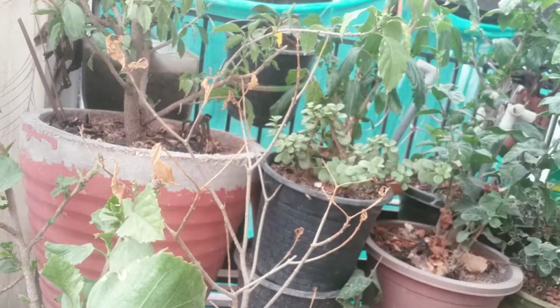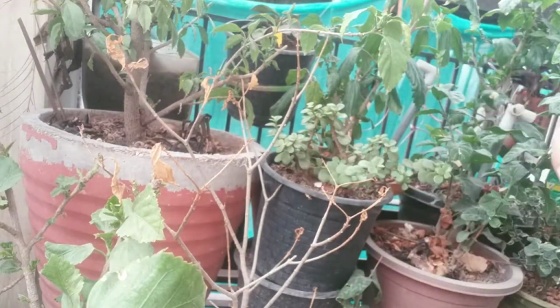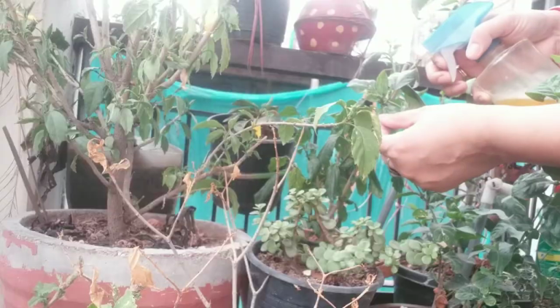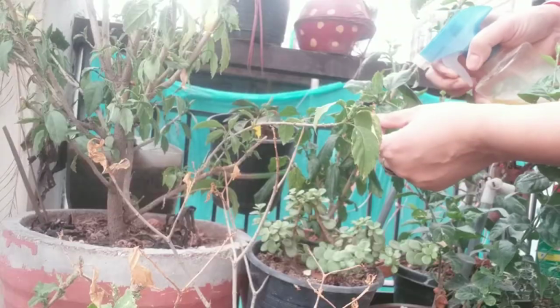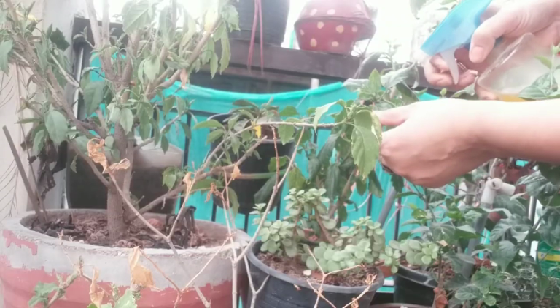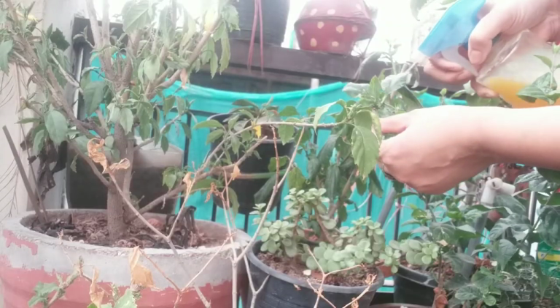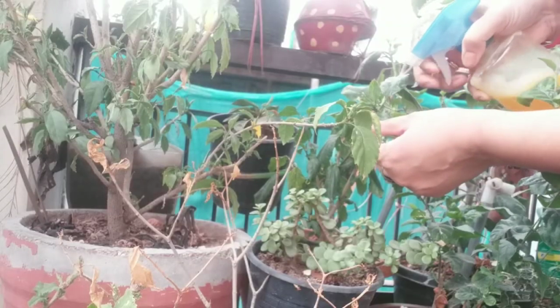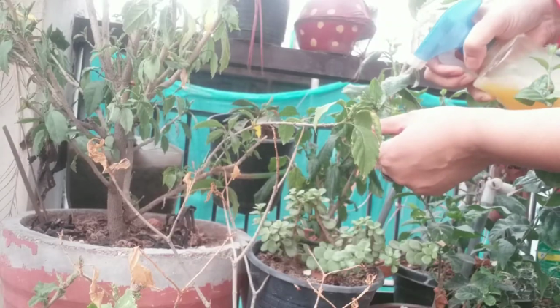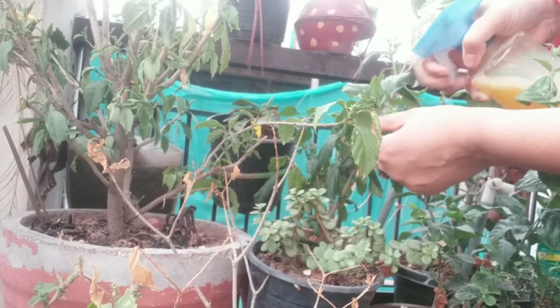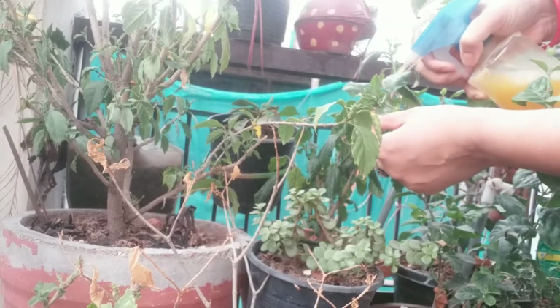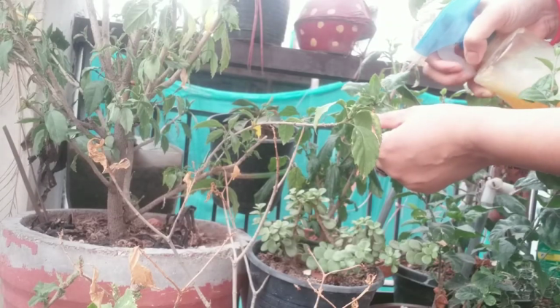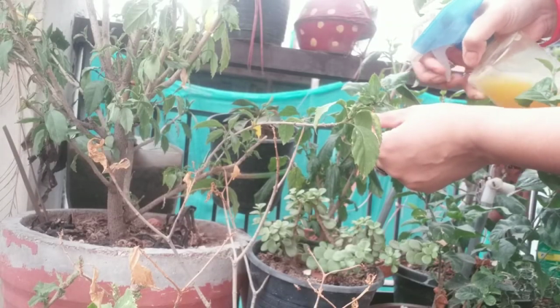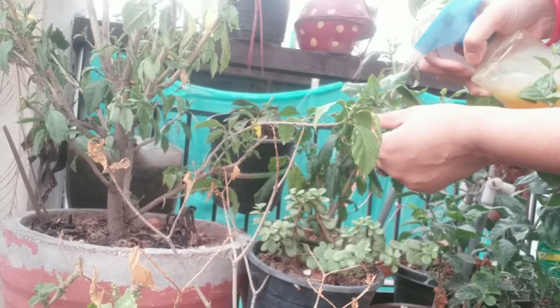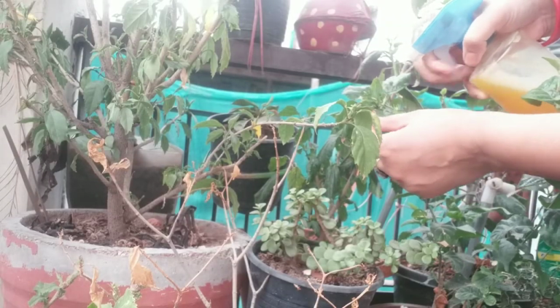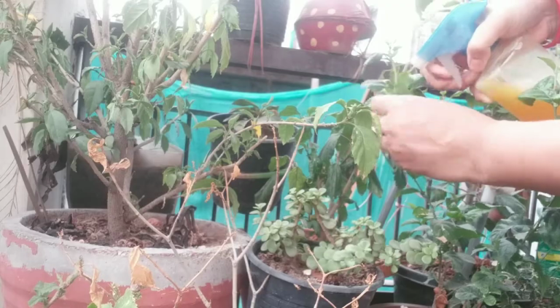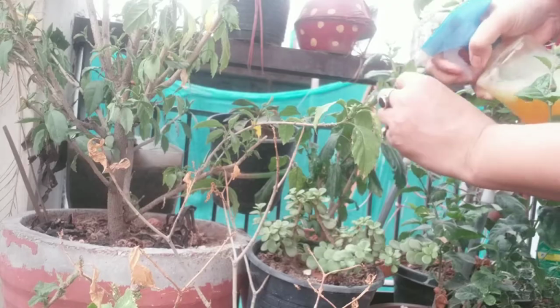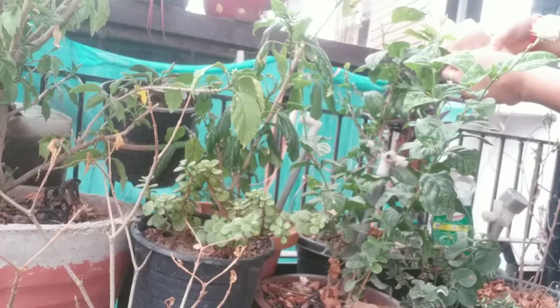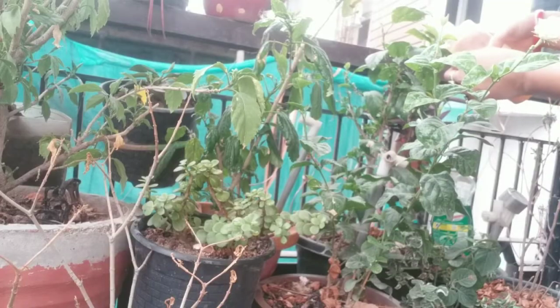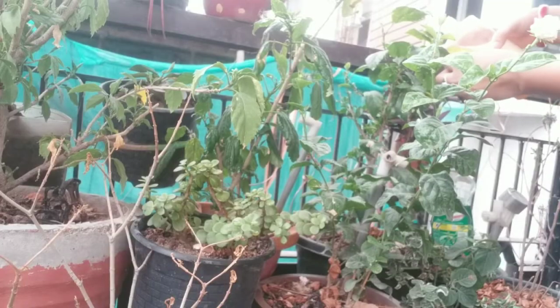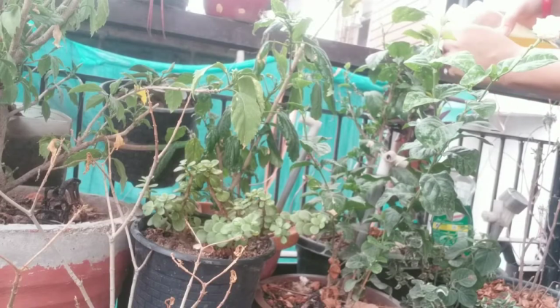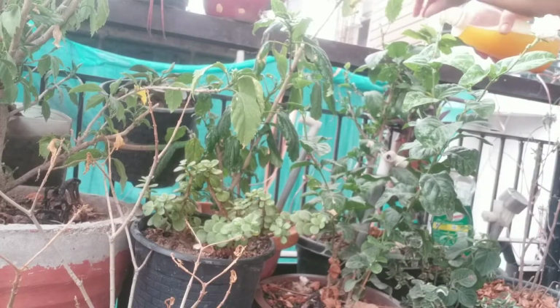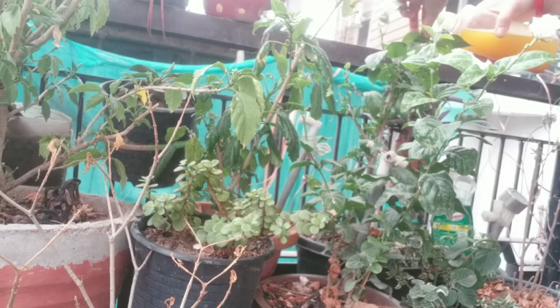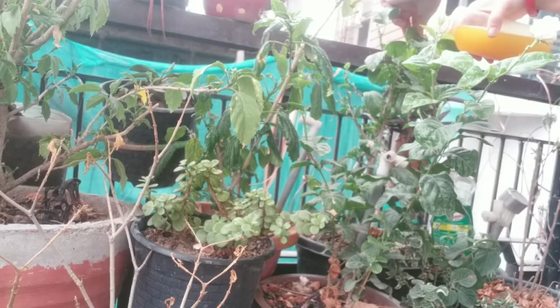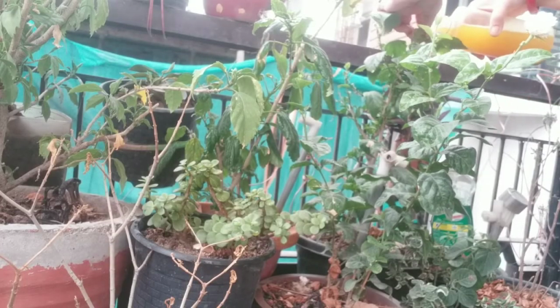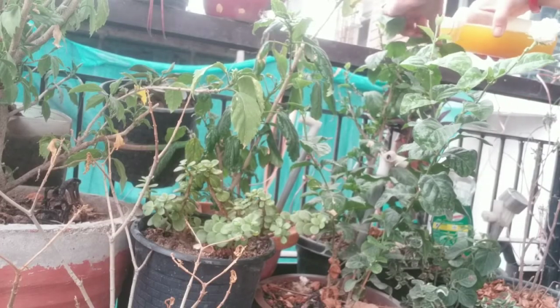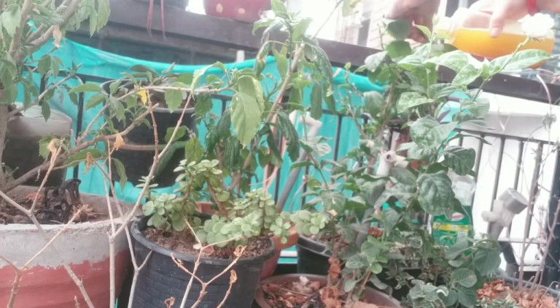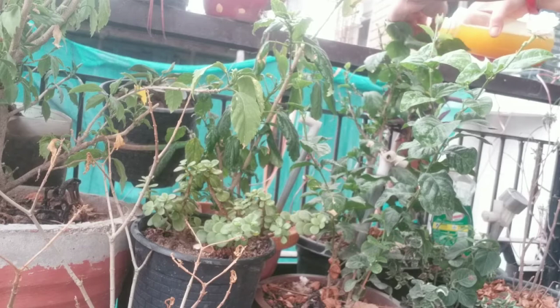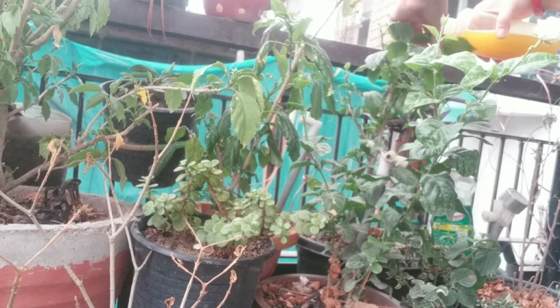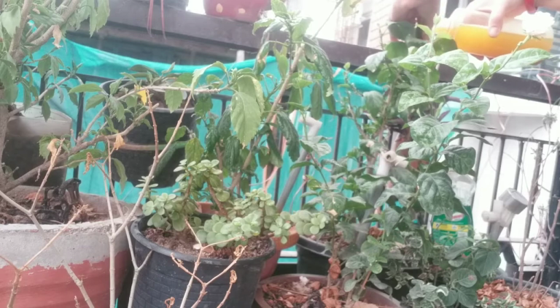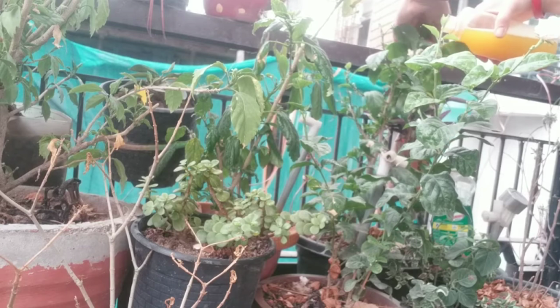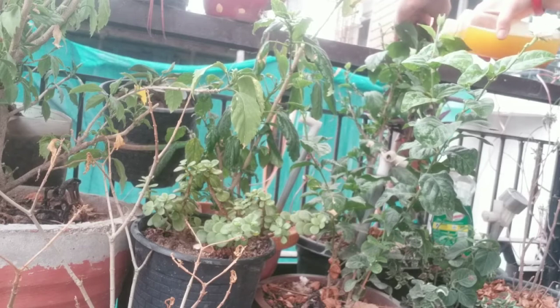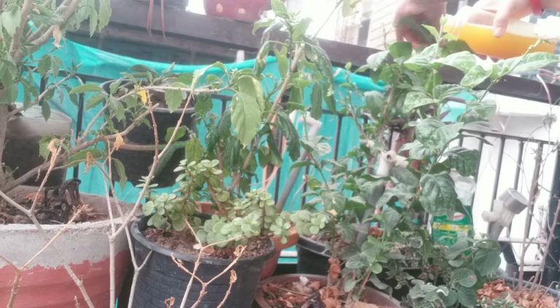You can spray it or wash it. If mealybugs are in various spots, you can just wash and rub it for a better result.